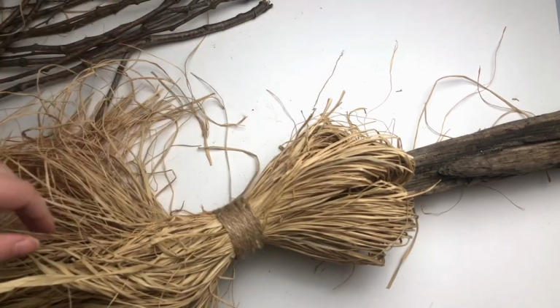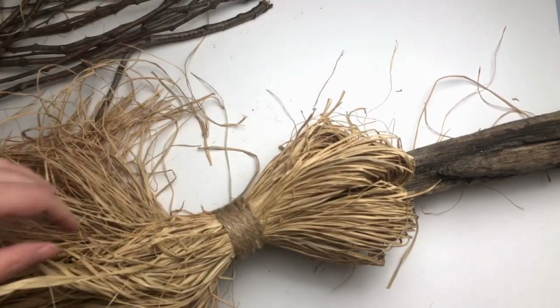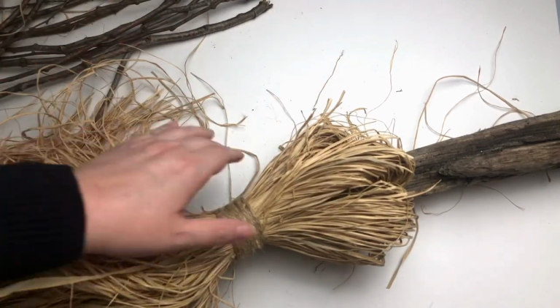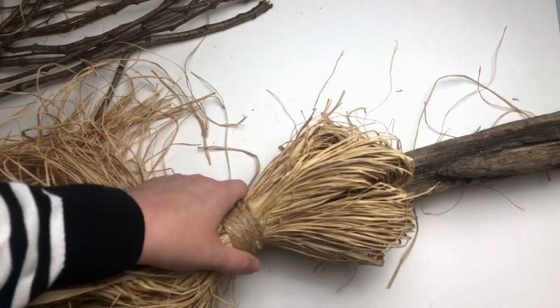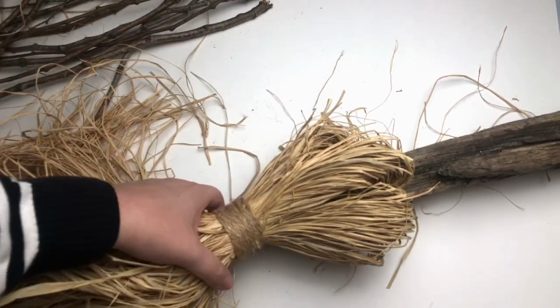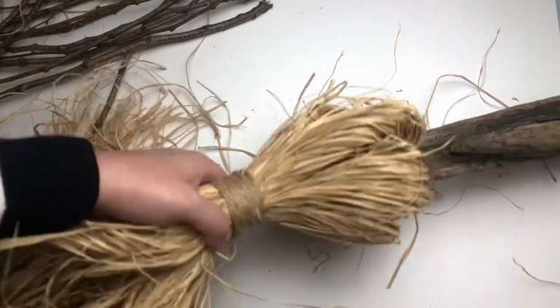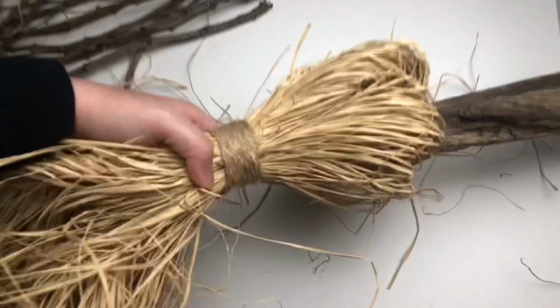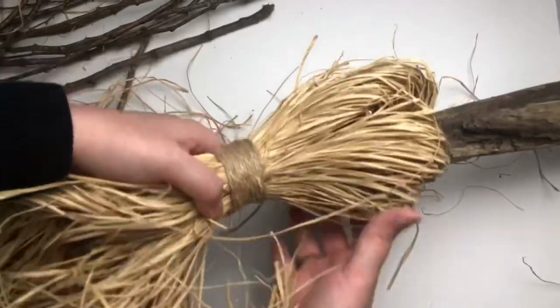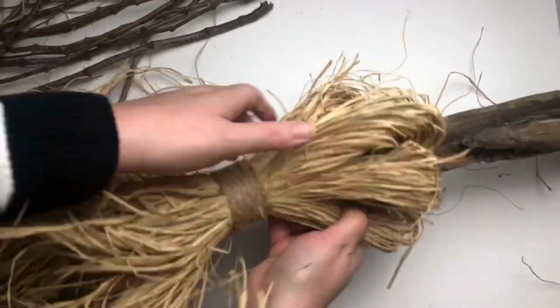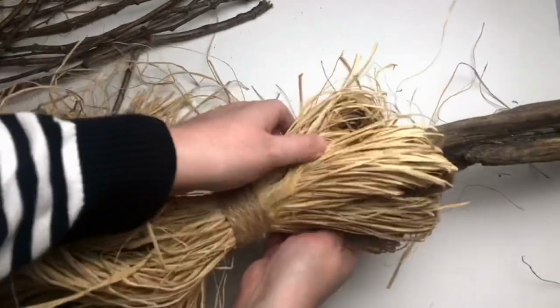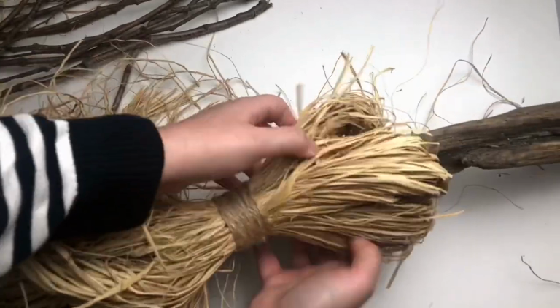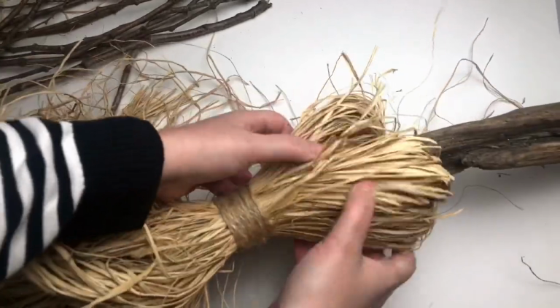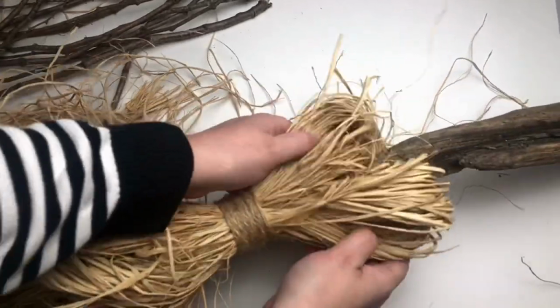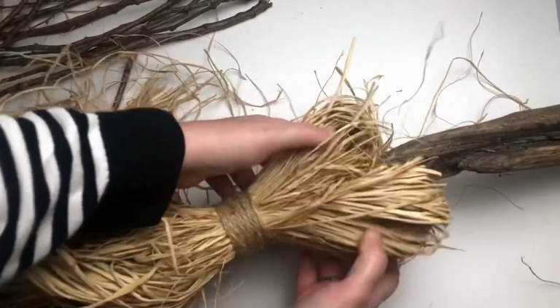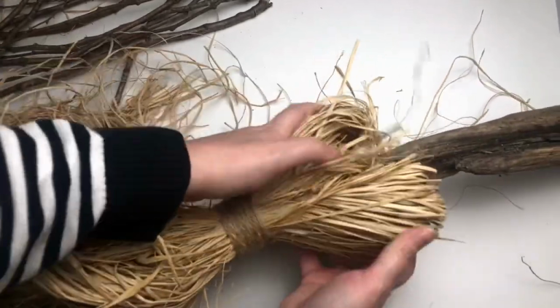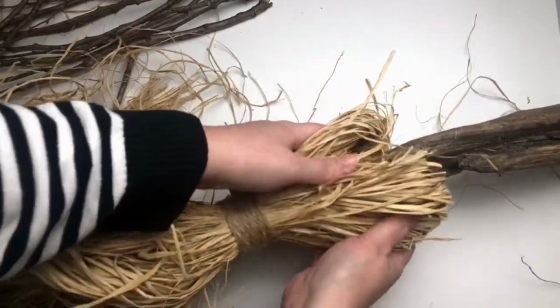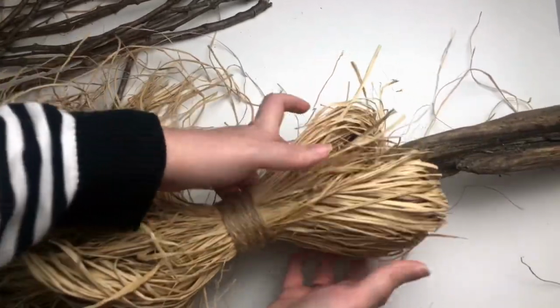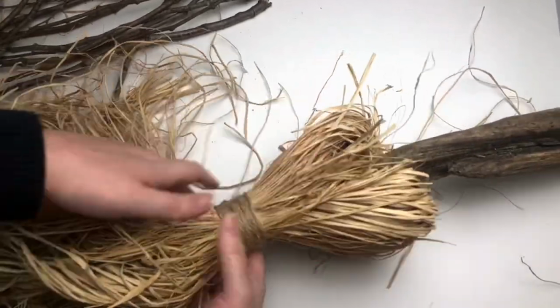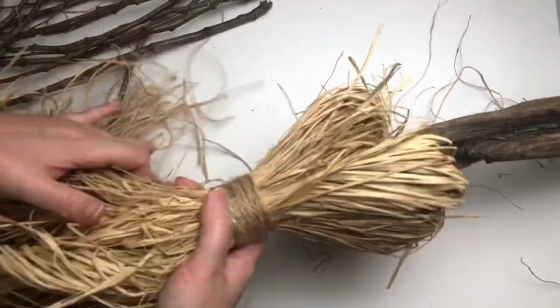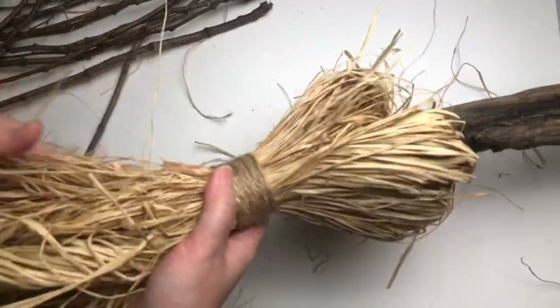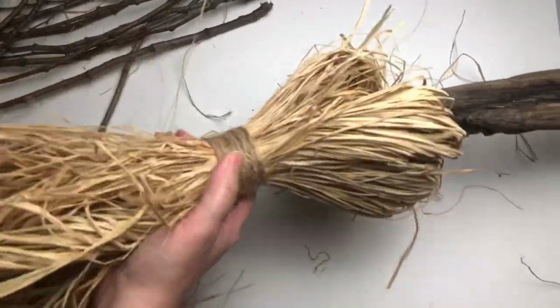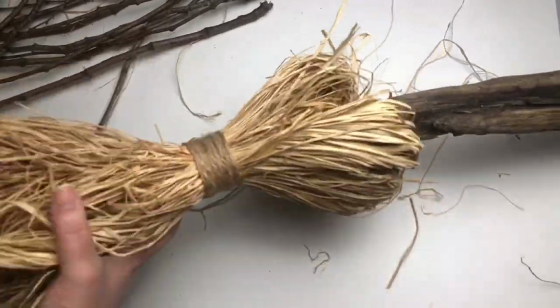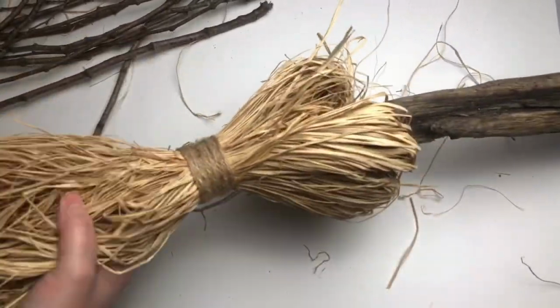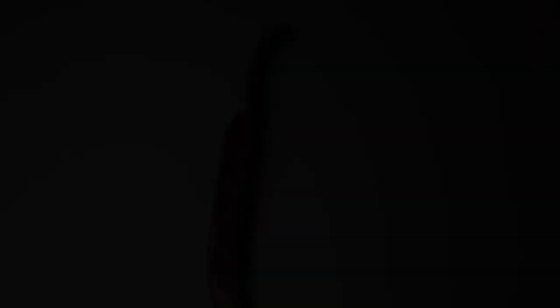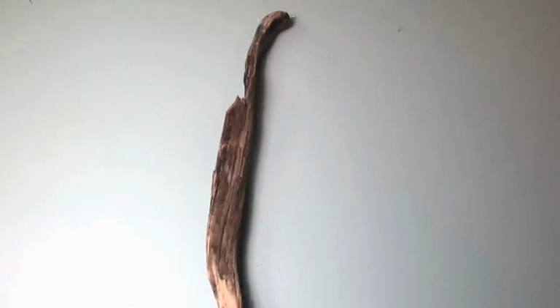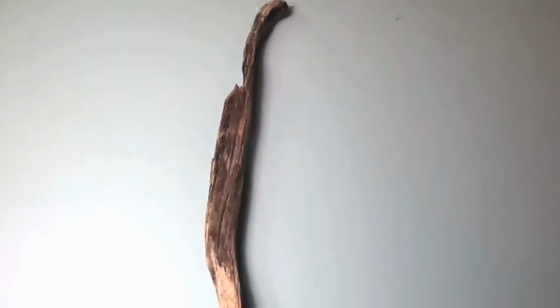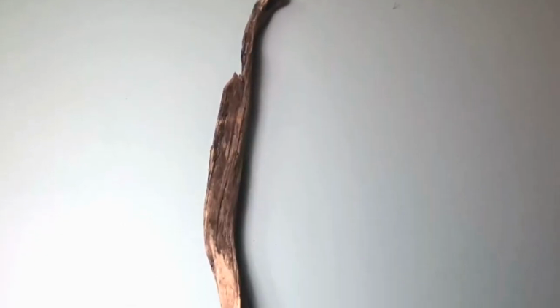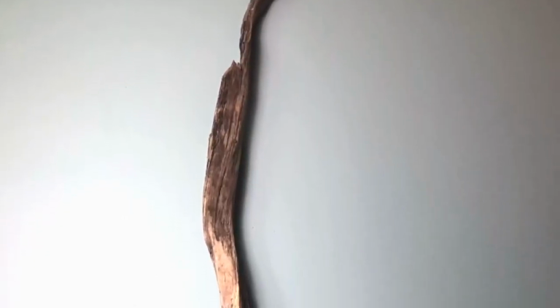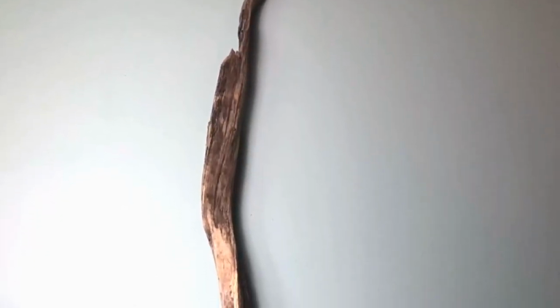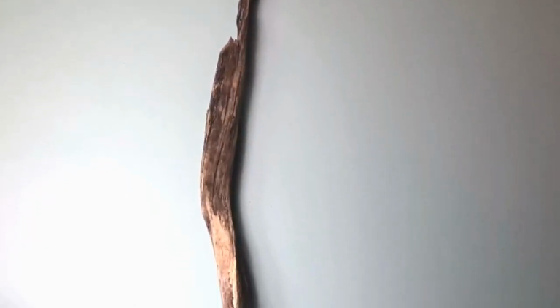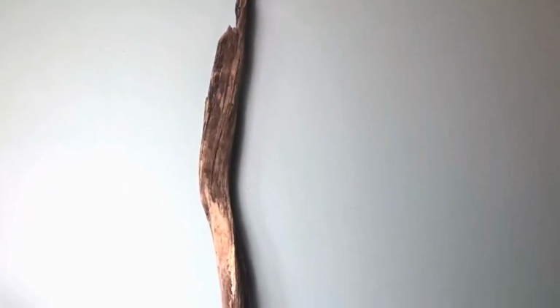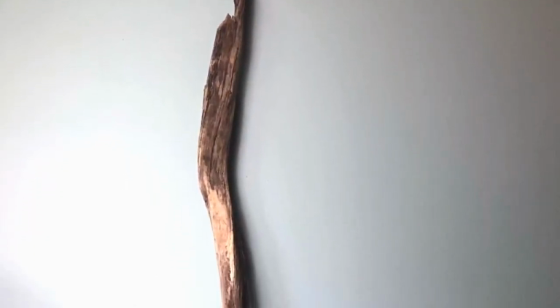The final step to this project is to give it a little bit of a fluff. Make sure your raffia is all separated nicely, and then trim up the tail ends that stick out.